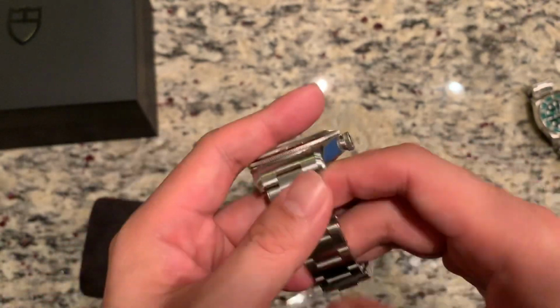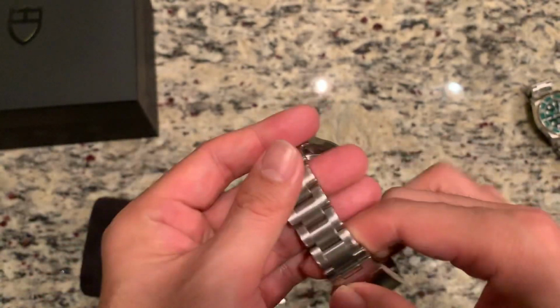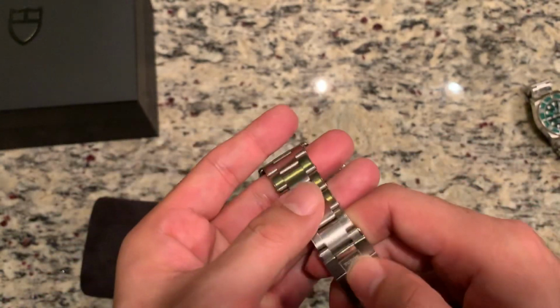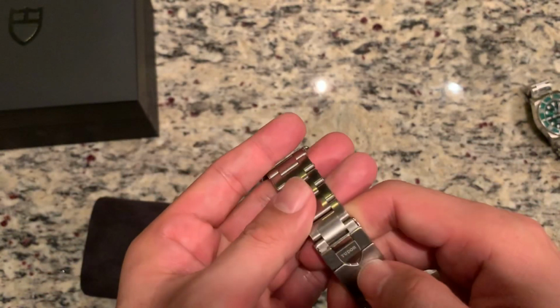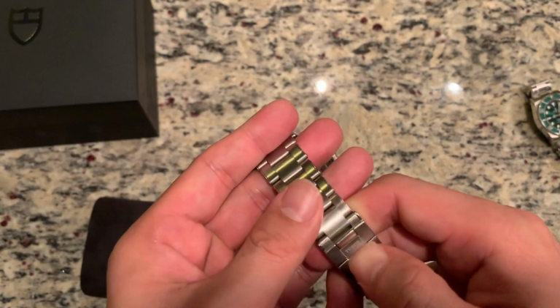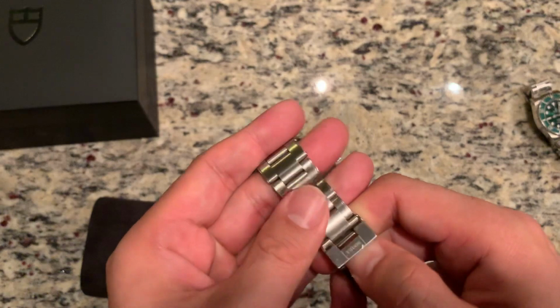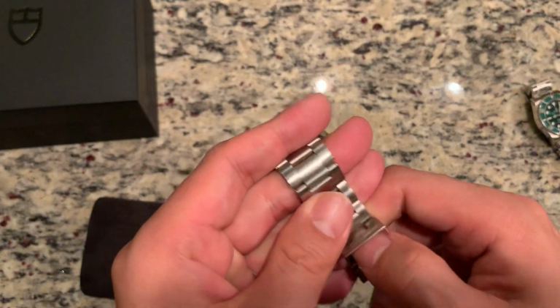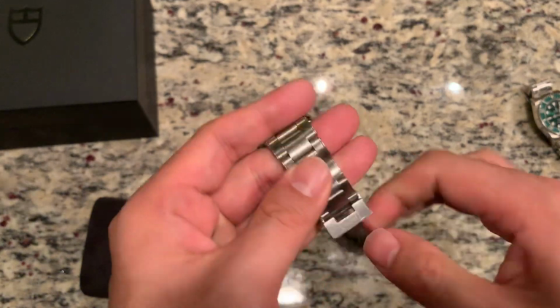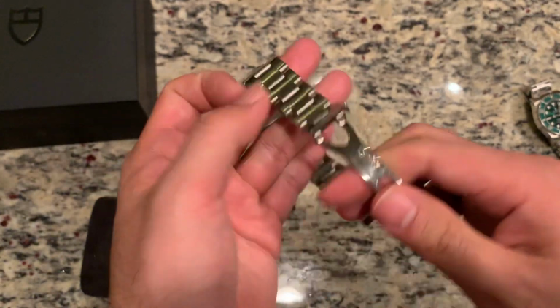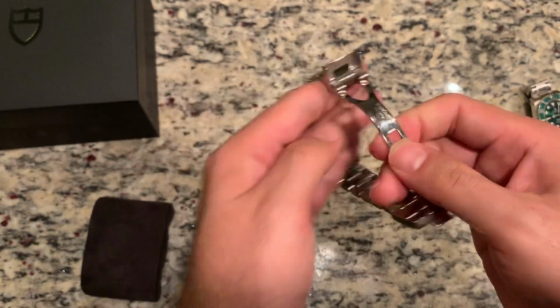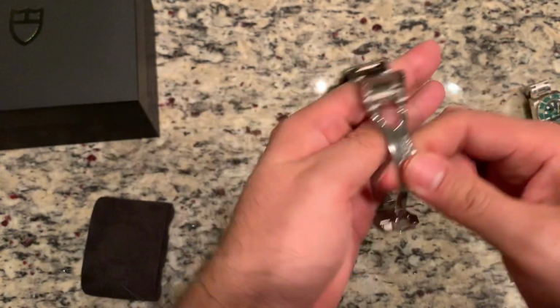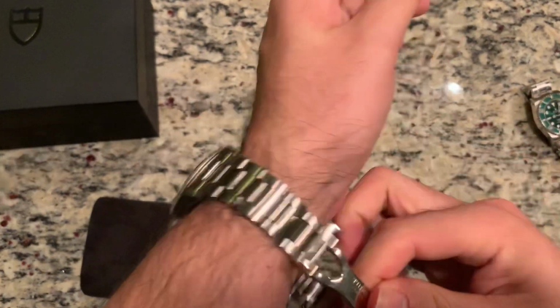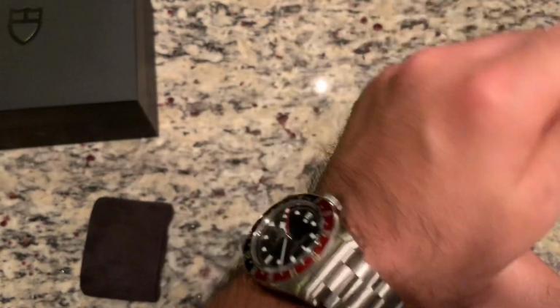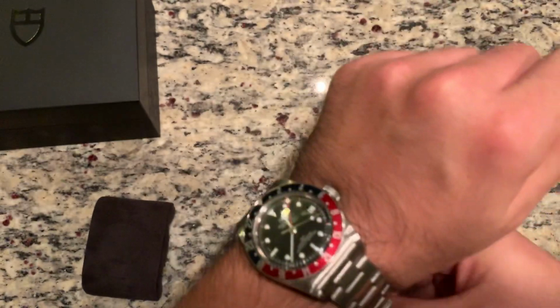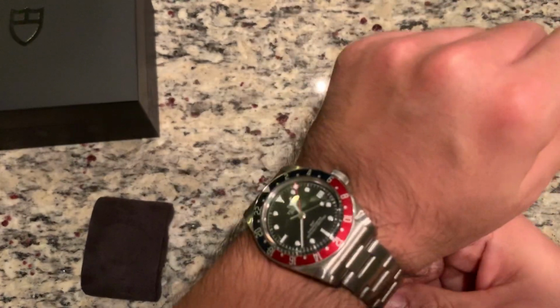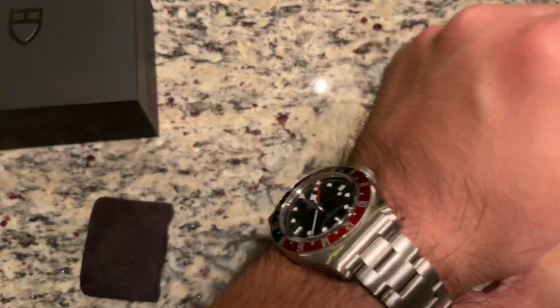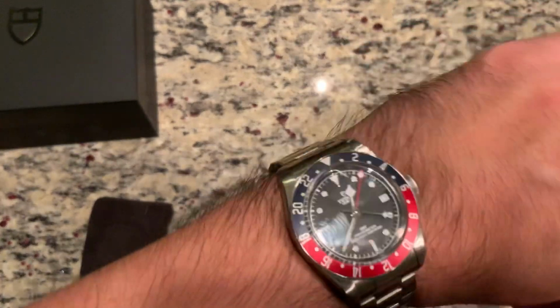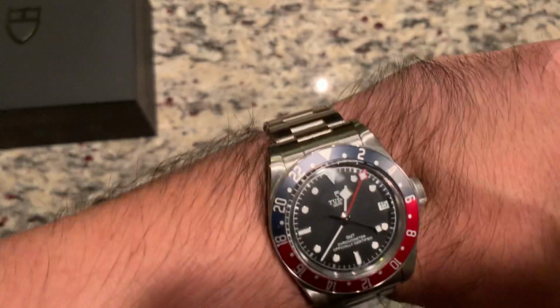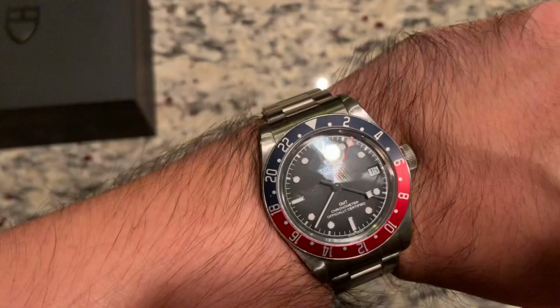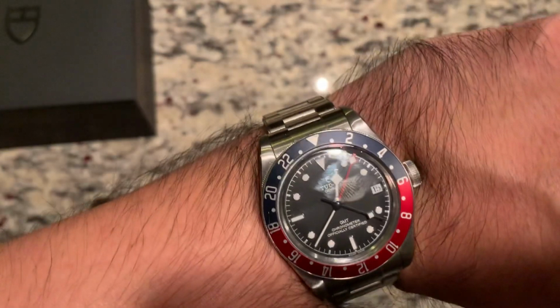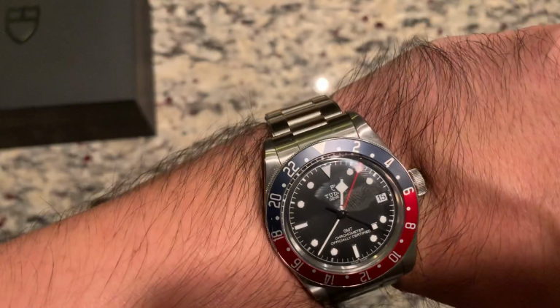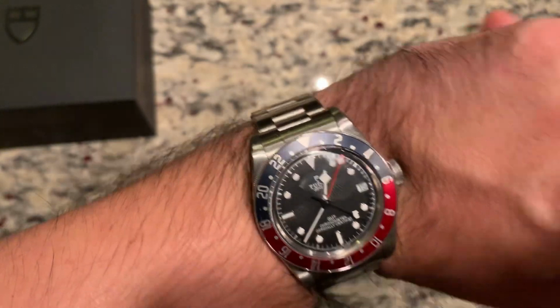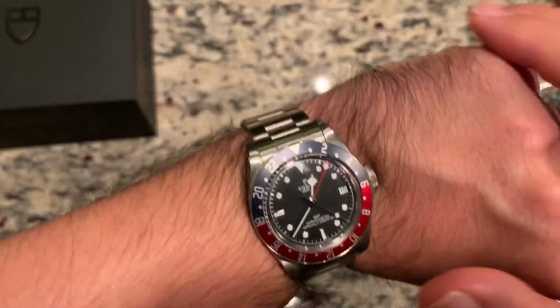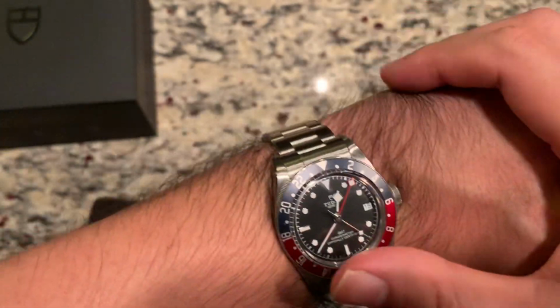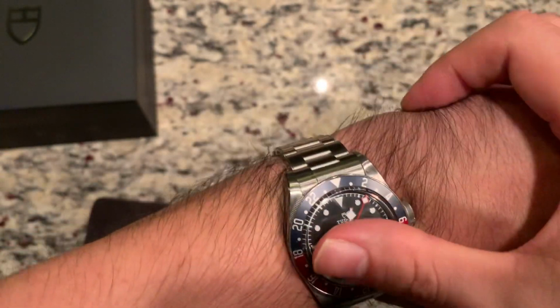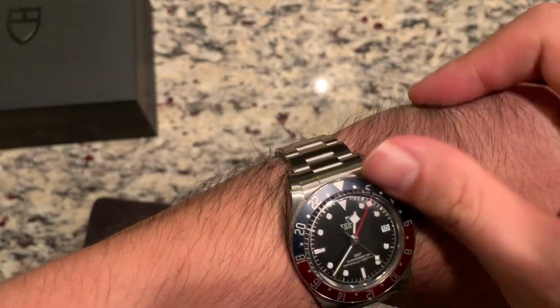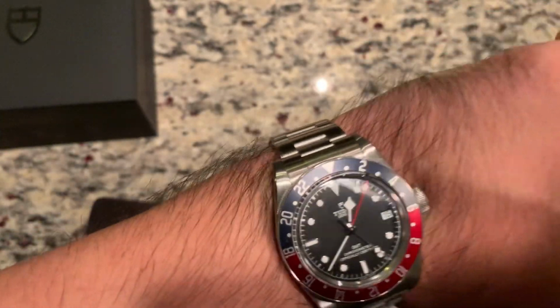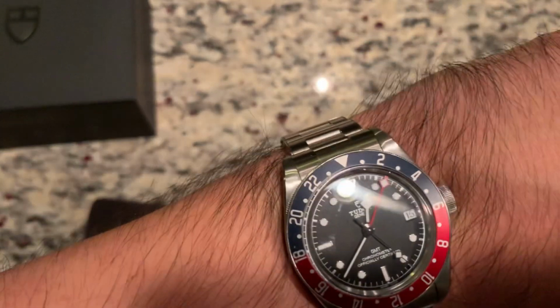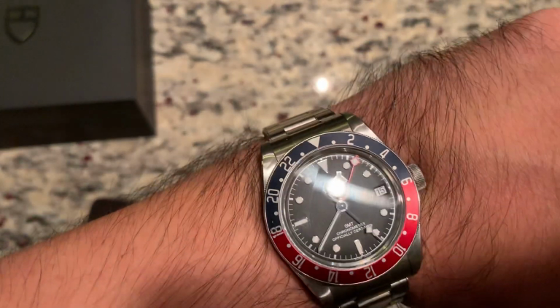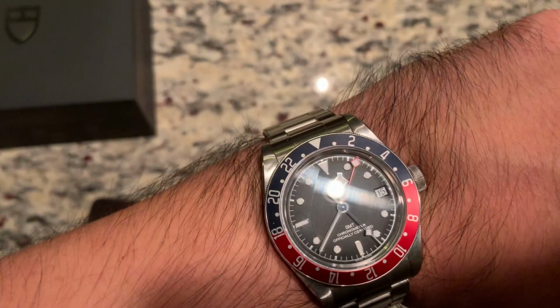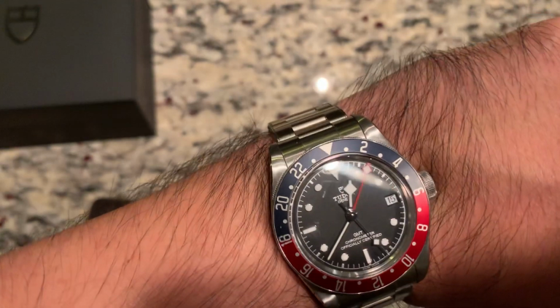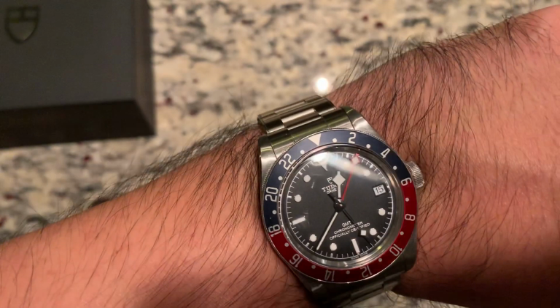It is a beautiful watch. Let me go ahead and put this back on for you guys. Thanks everyone.